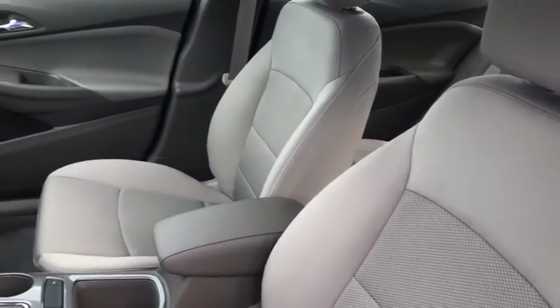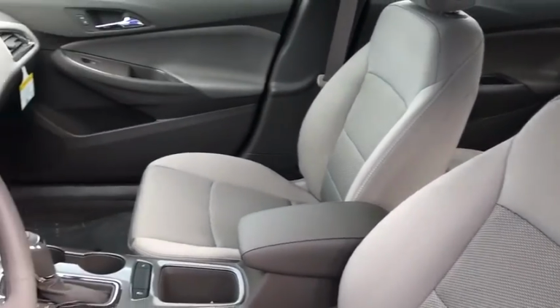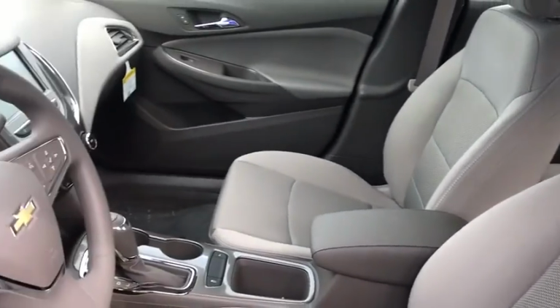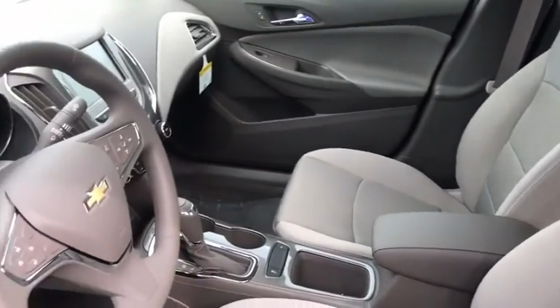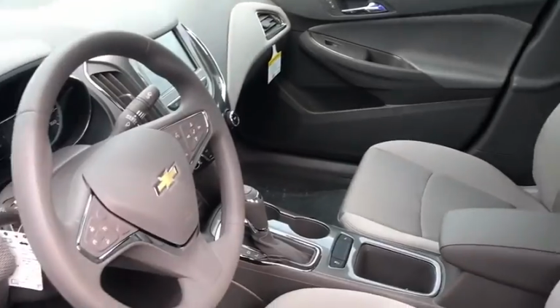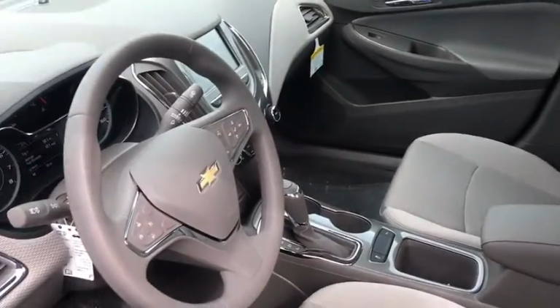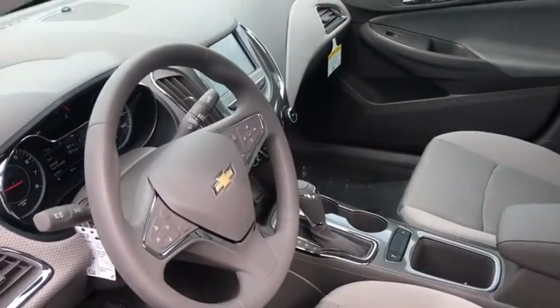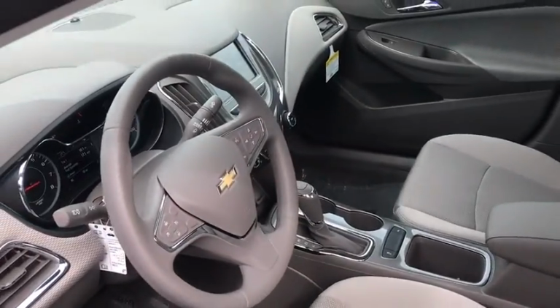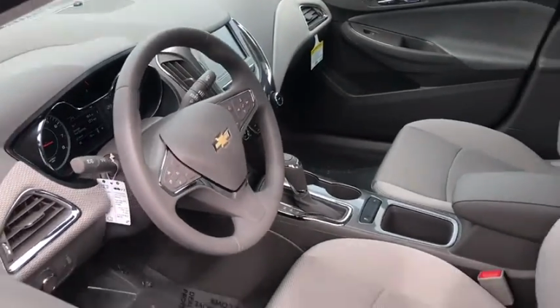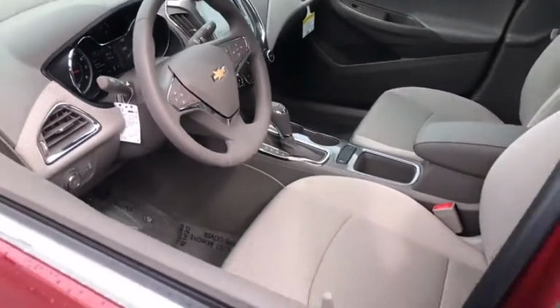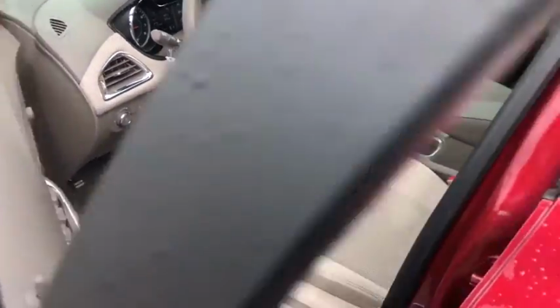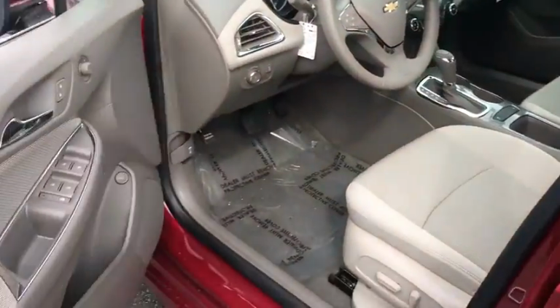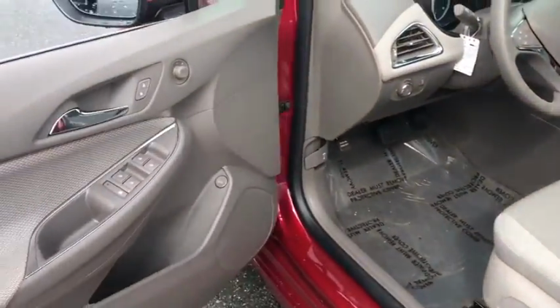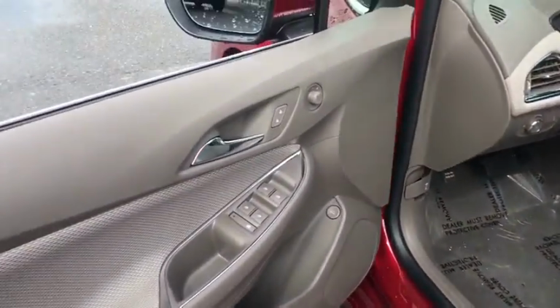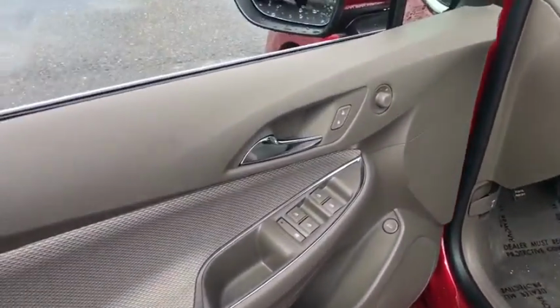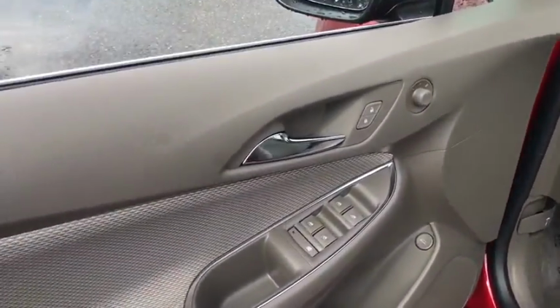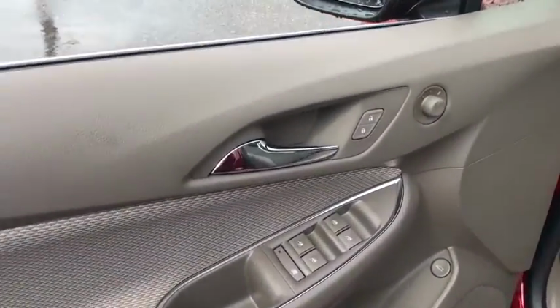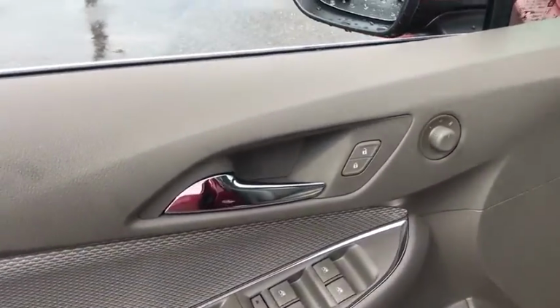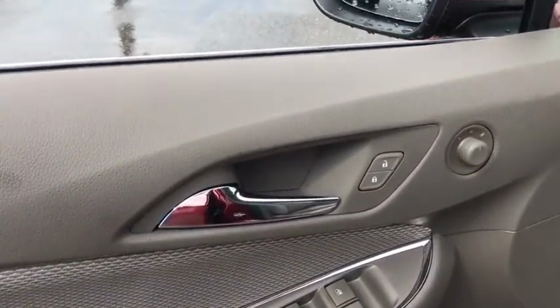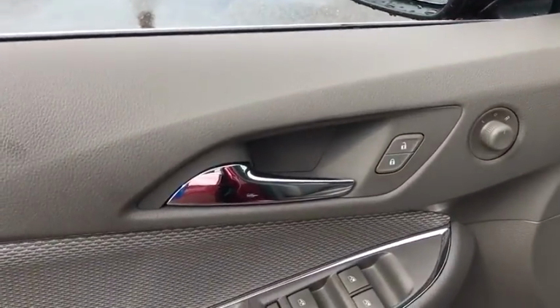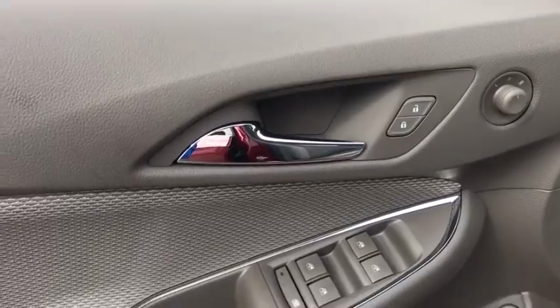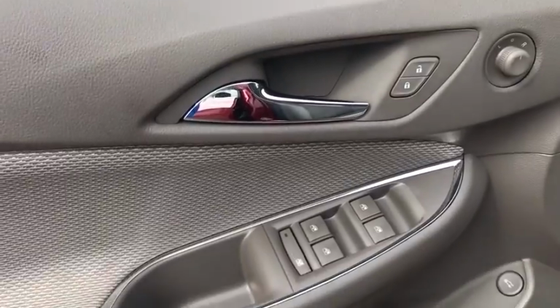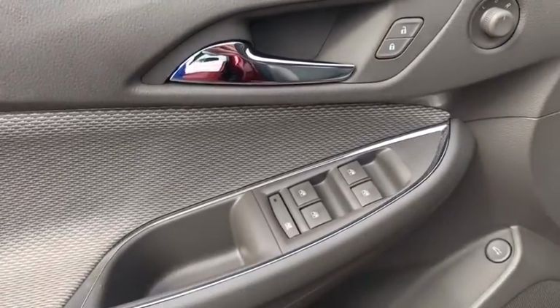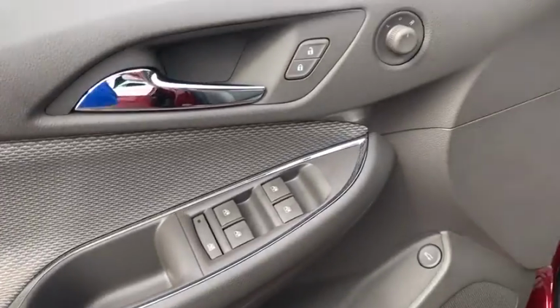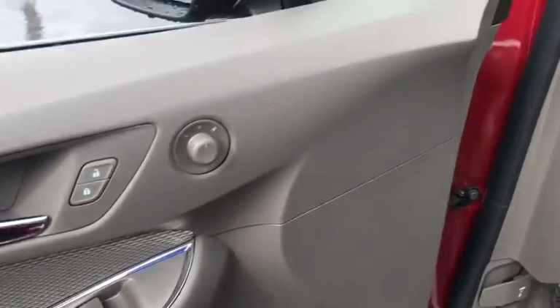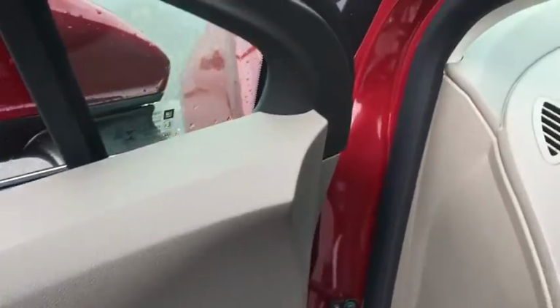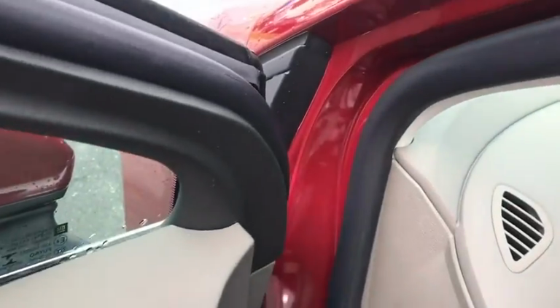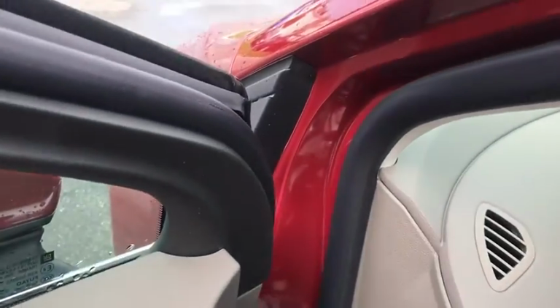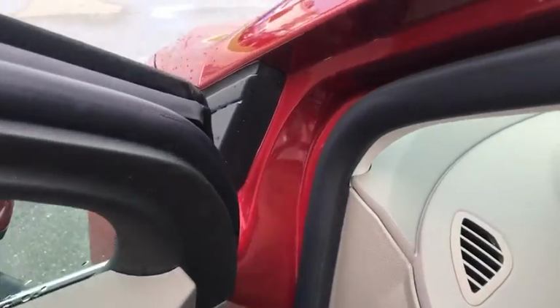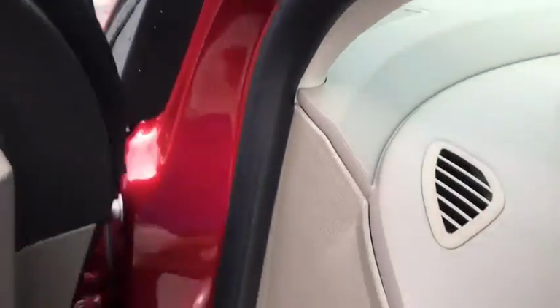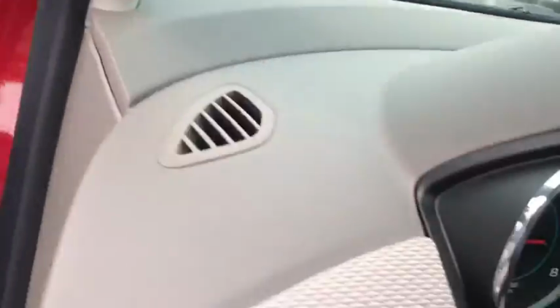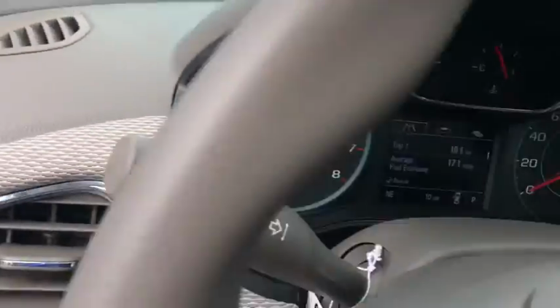Security system, fog light, rear window defroster, panic alarm, remote keyless entry, Sirius satellite radio, tachometer, brake assist, driver vanity mirror.